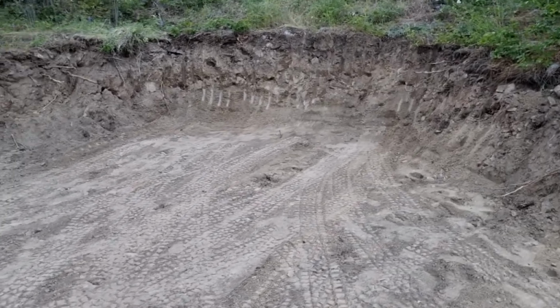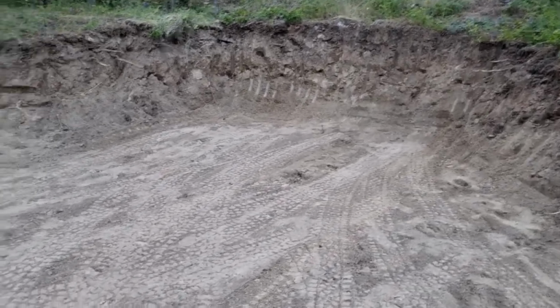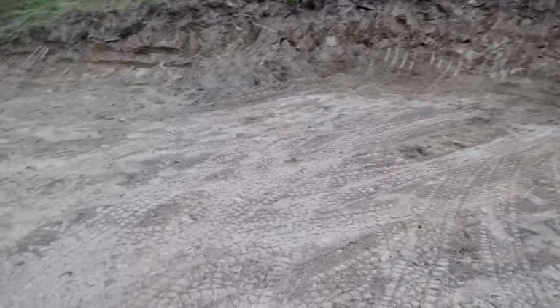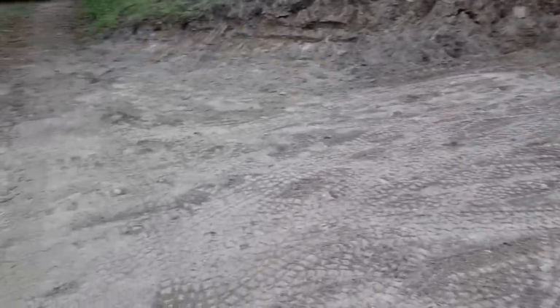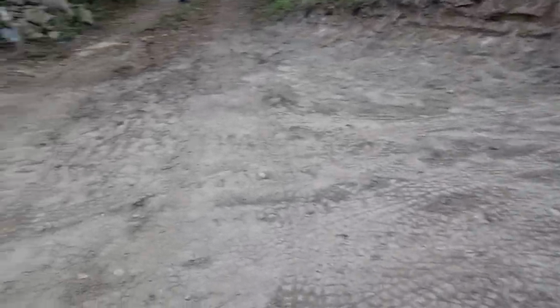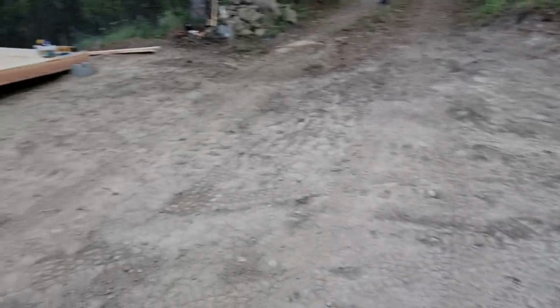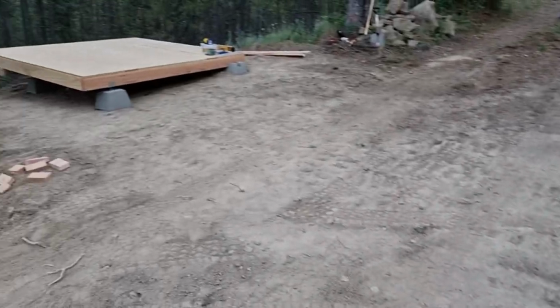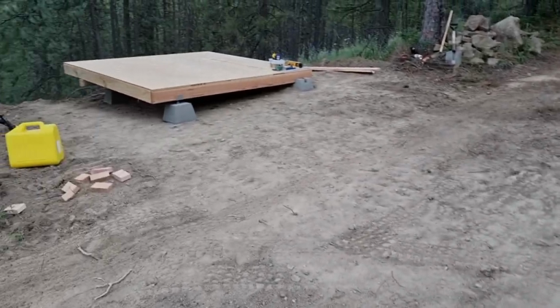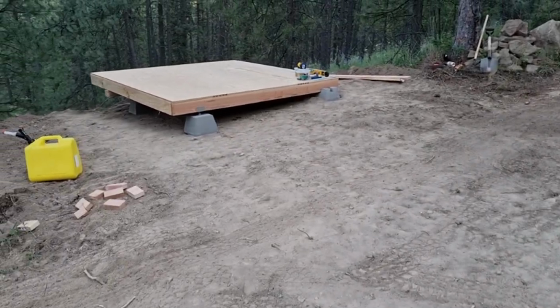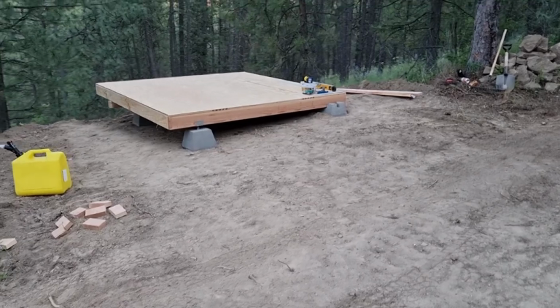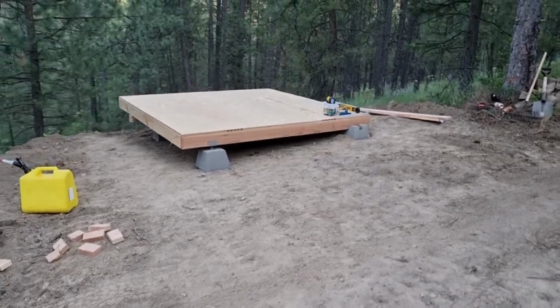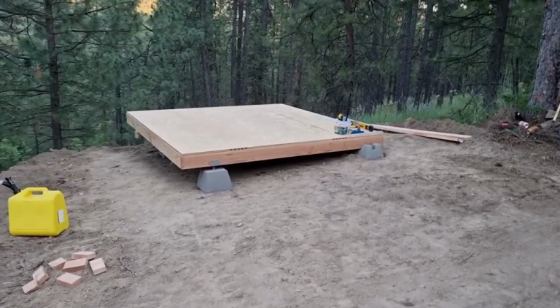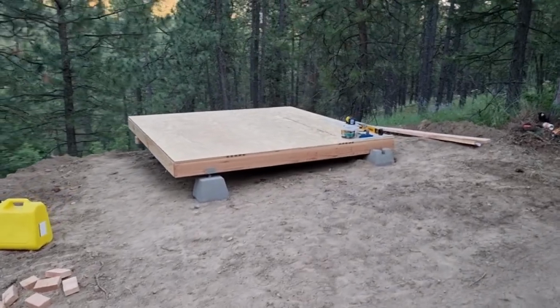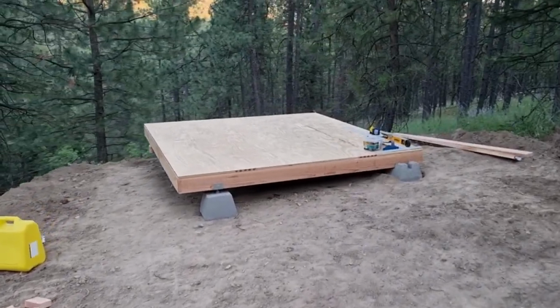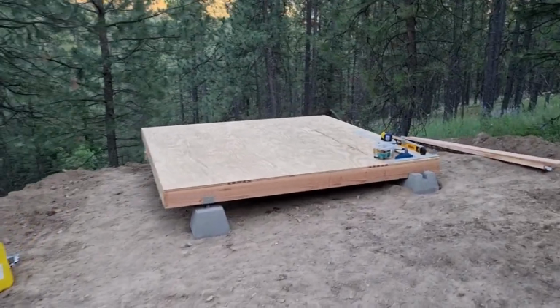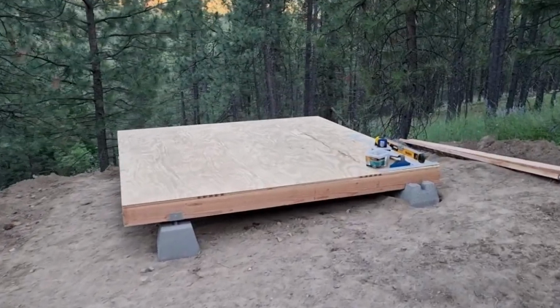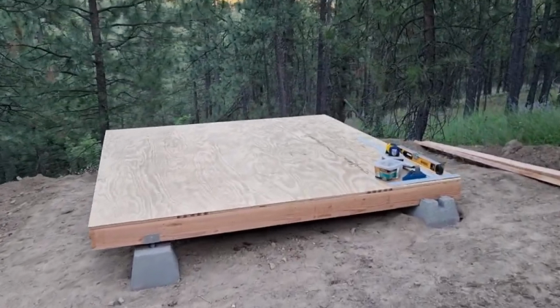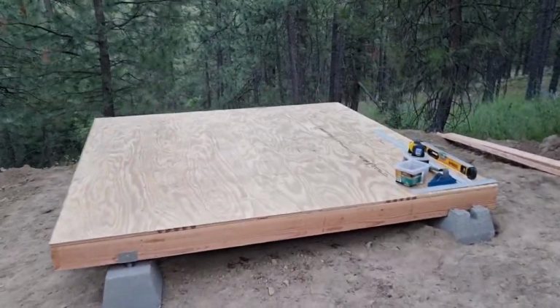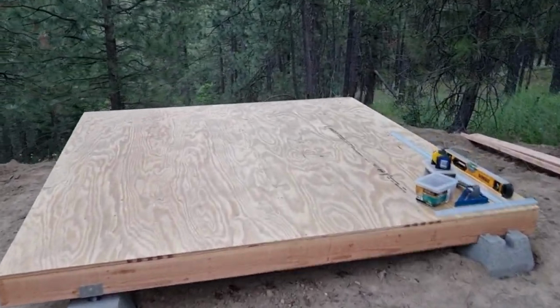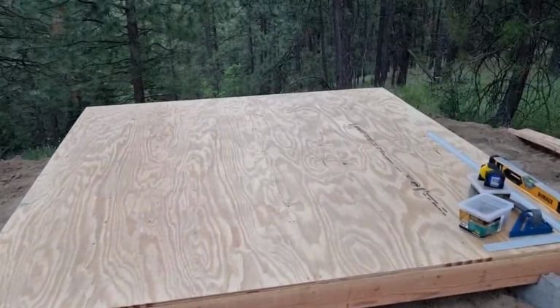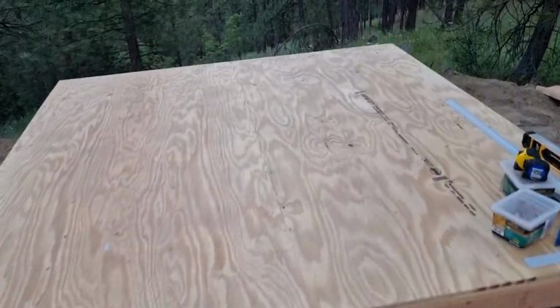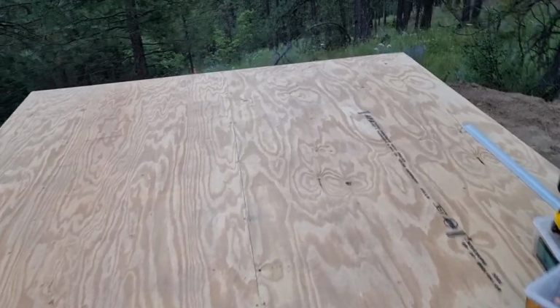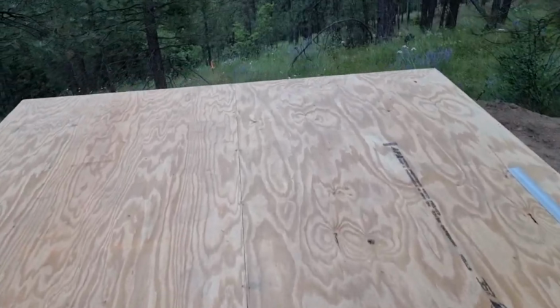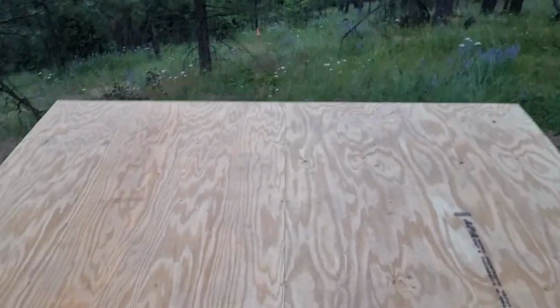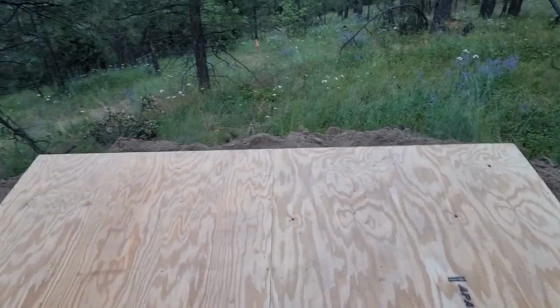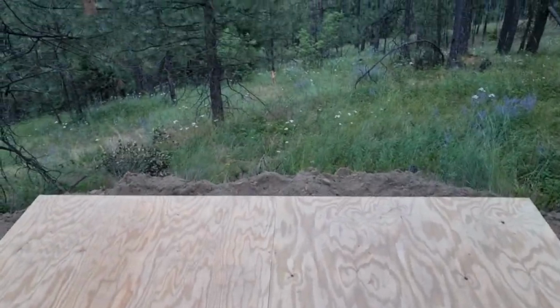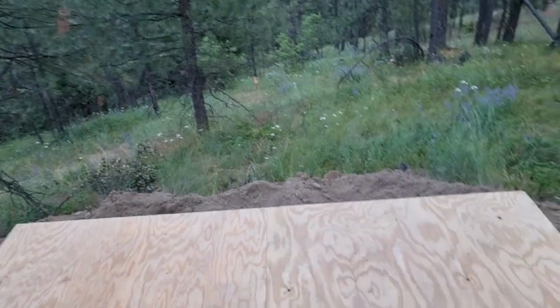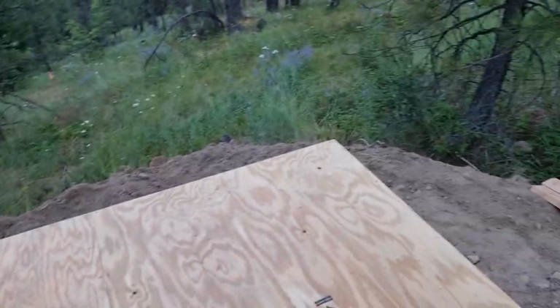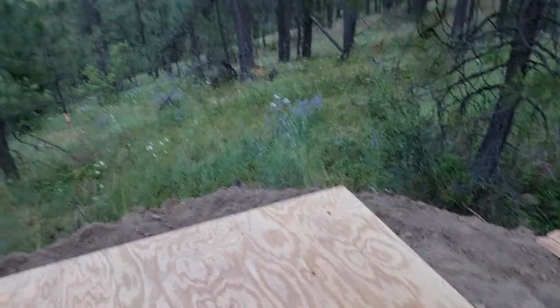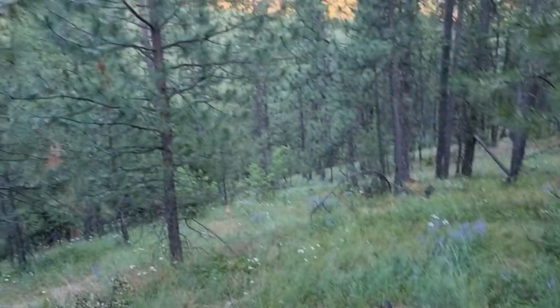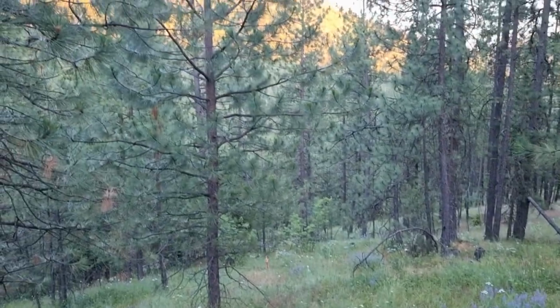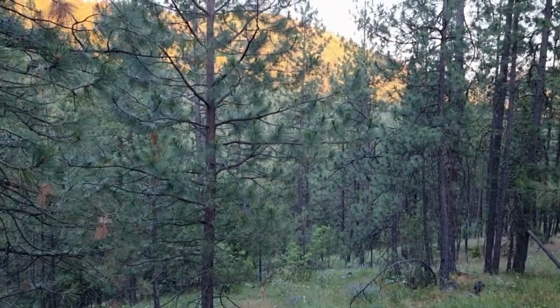Back the truck in there. And here's our 8x8 — very temporary — shed platform with a wonderful view.